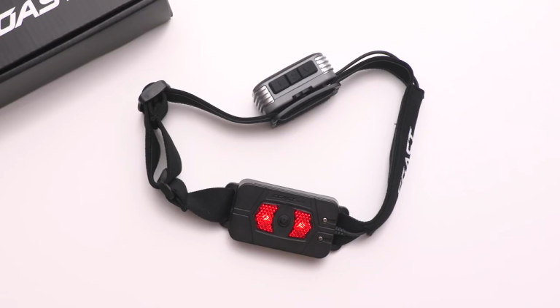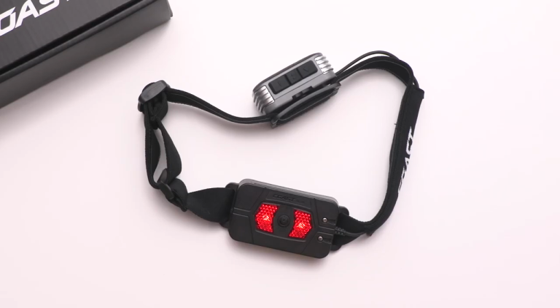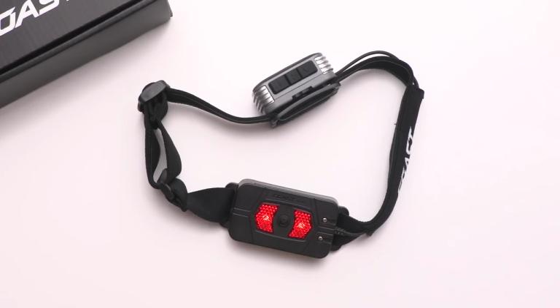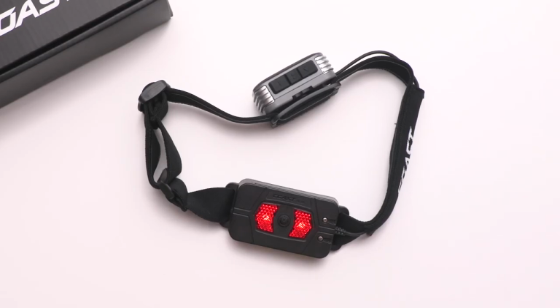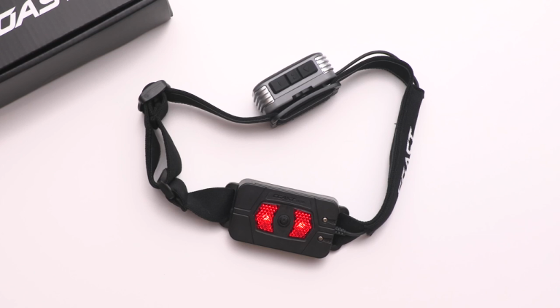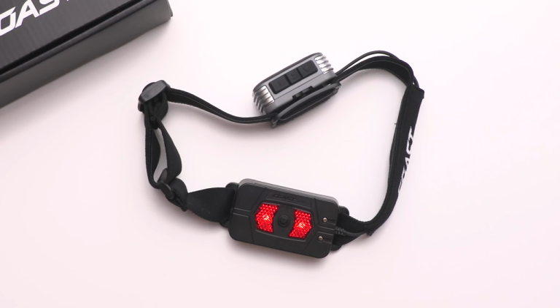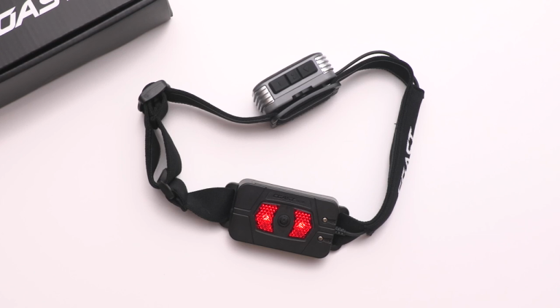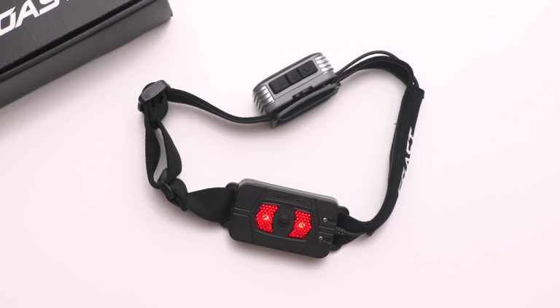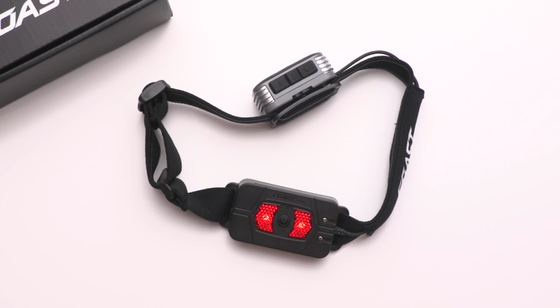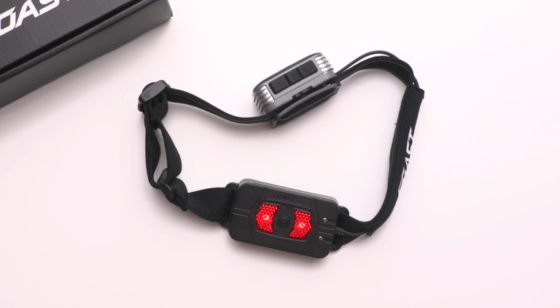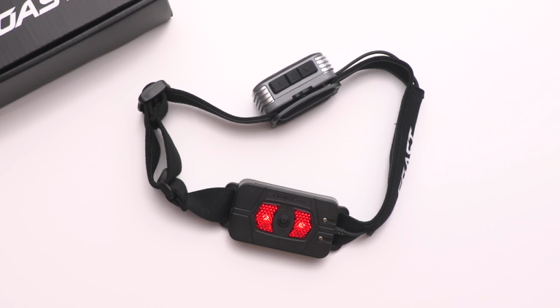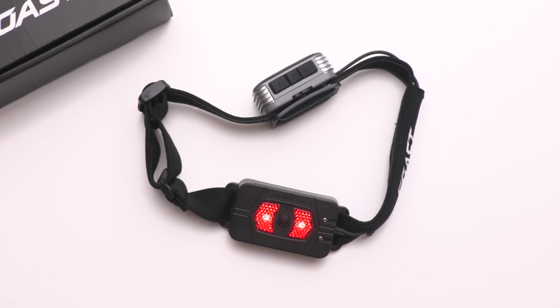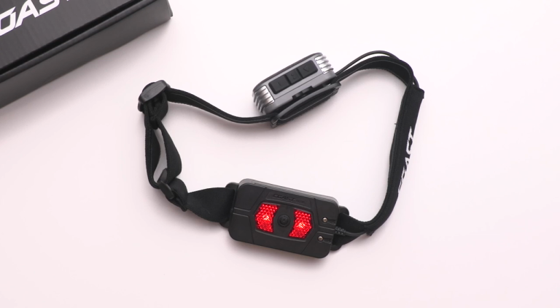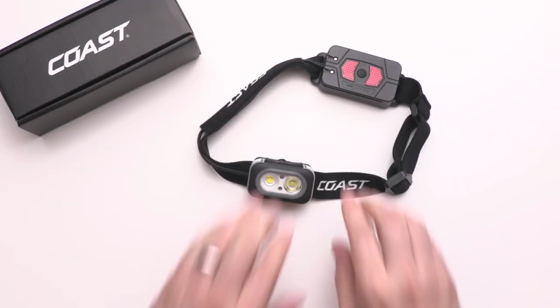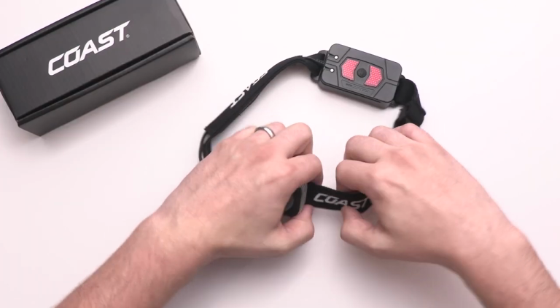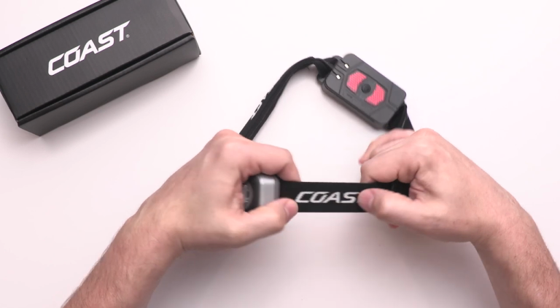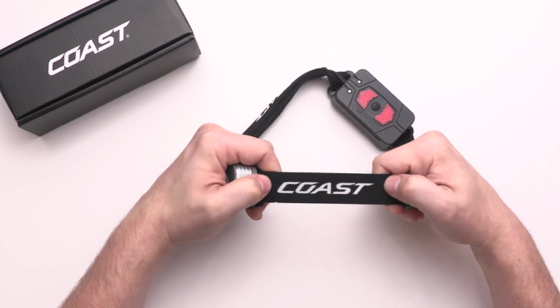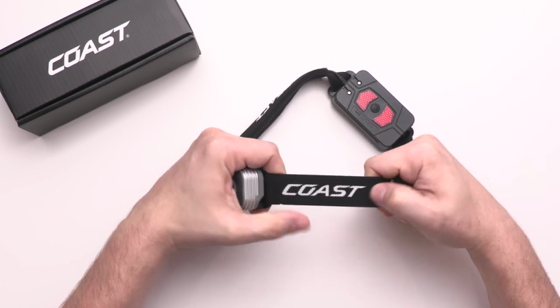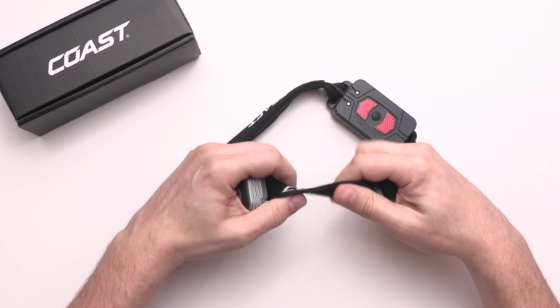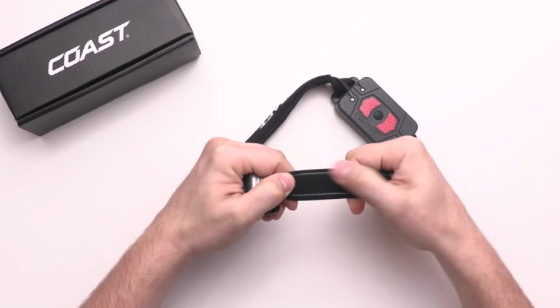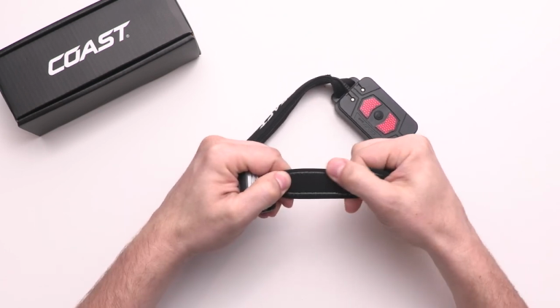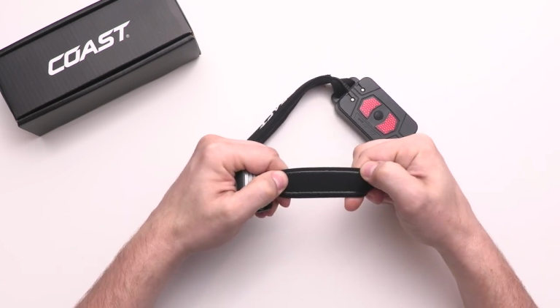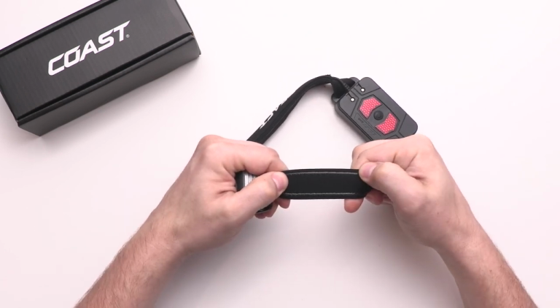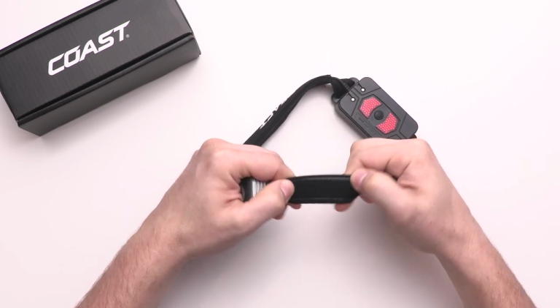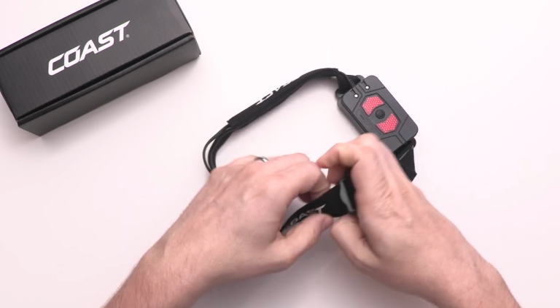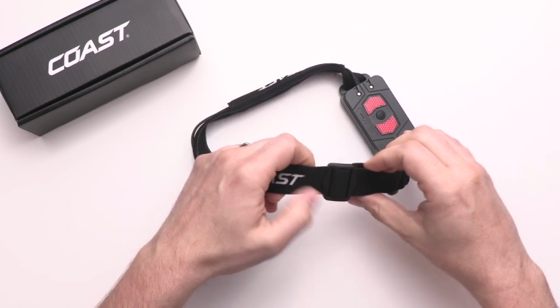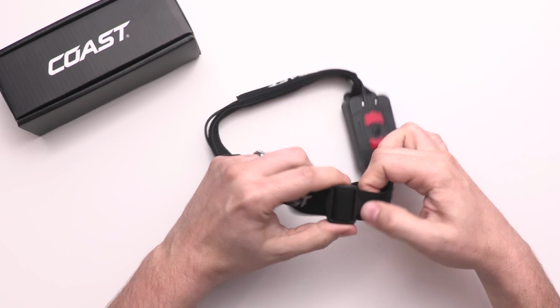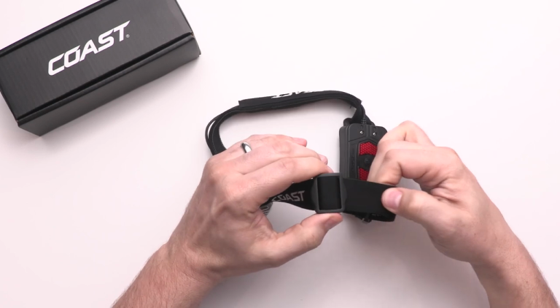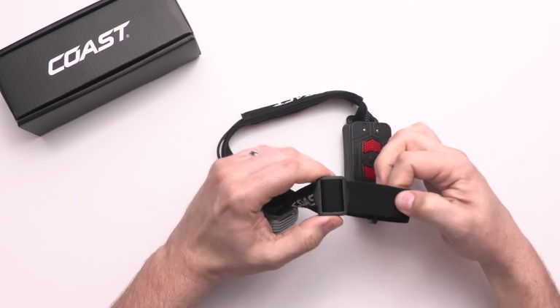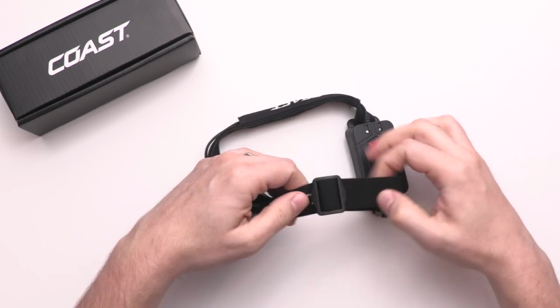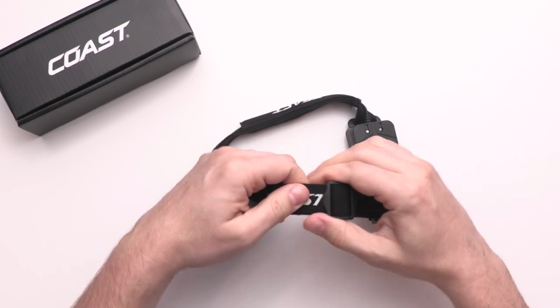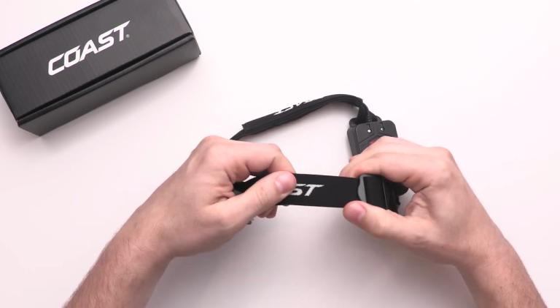The rear battery is more than just a power source — it also functions as a two-mode safety signal. The headlamp and battery are supported by a comfort head strap that features interior silicone for a secure grip and full adjustability for a perfect fit.